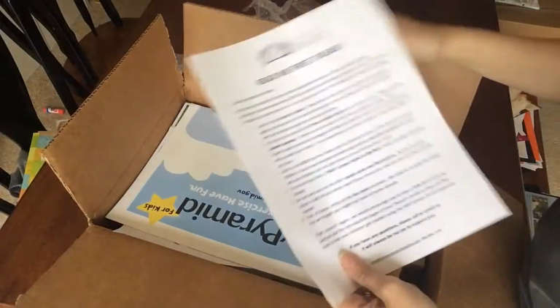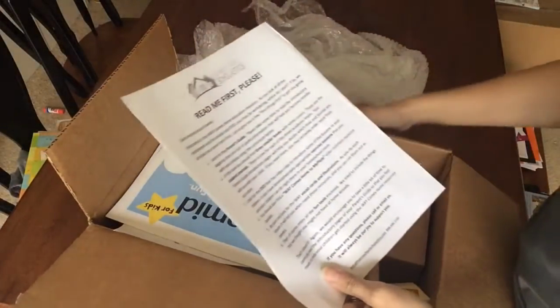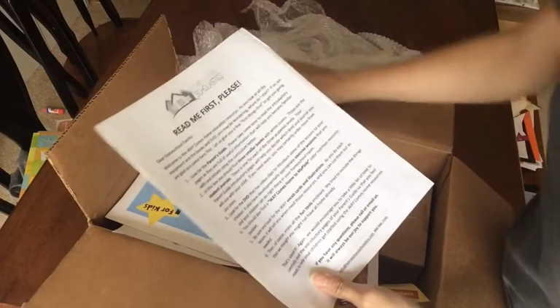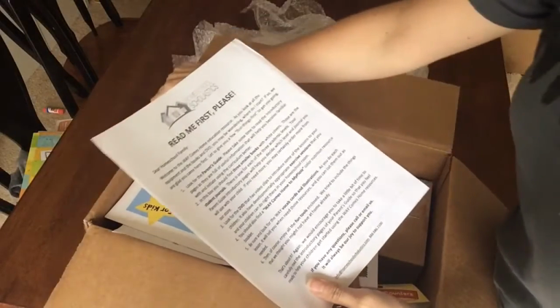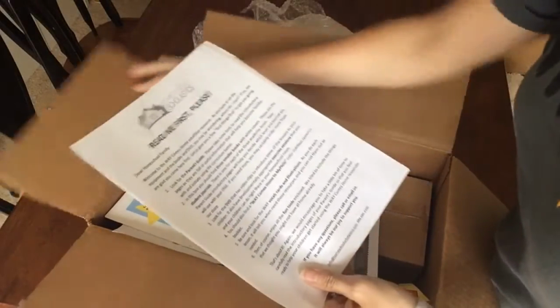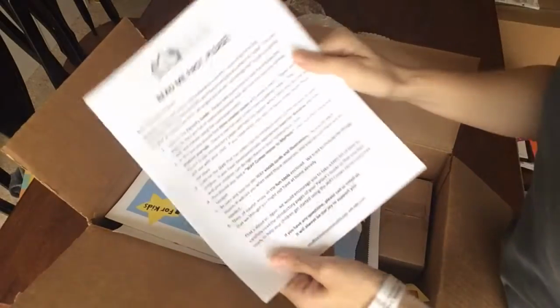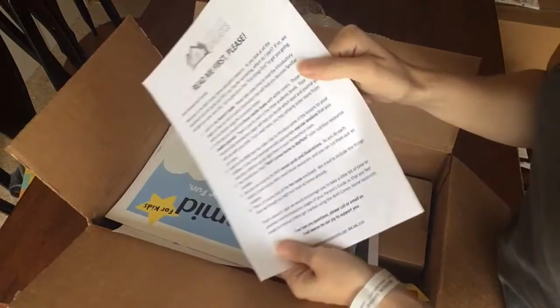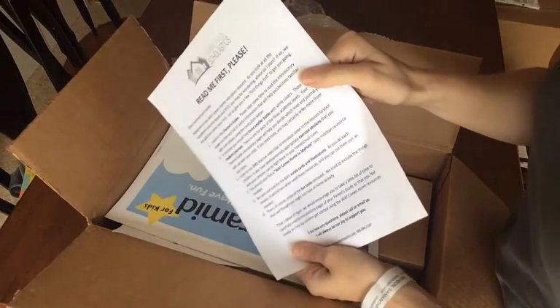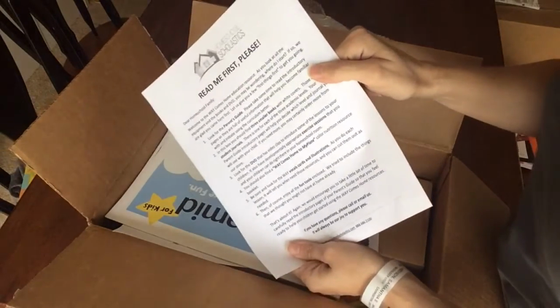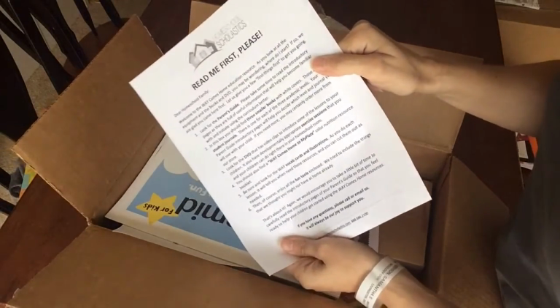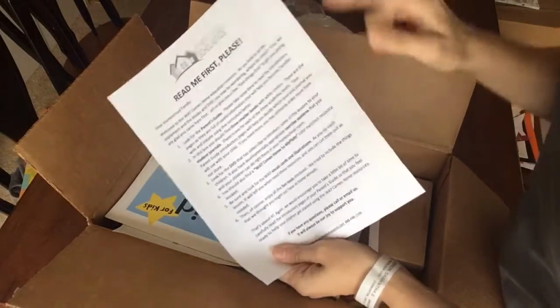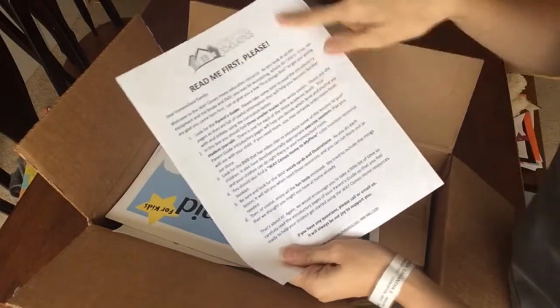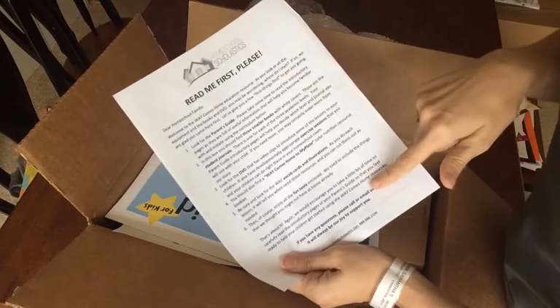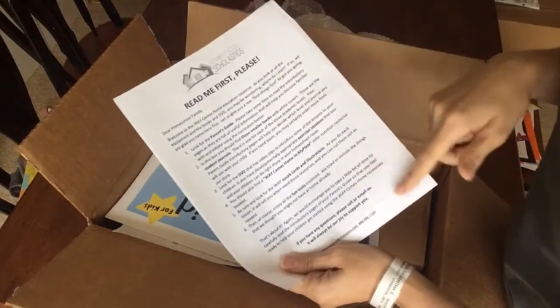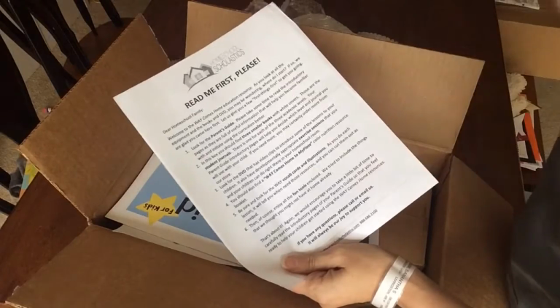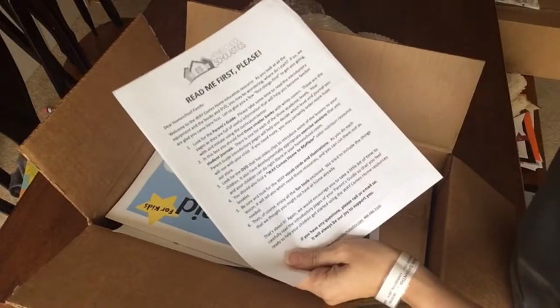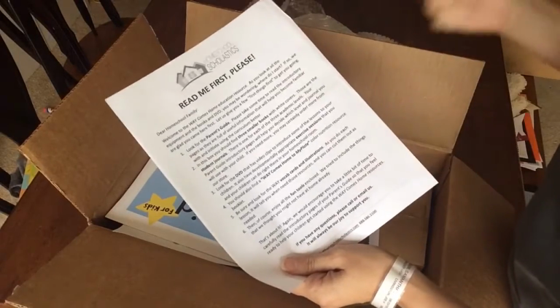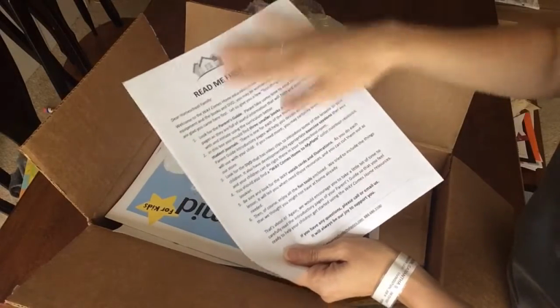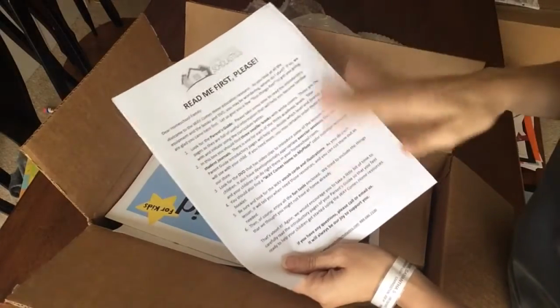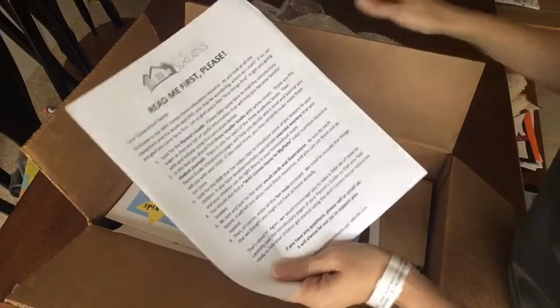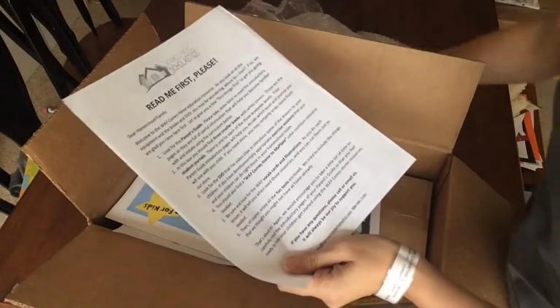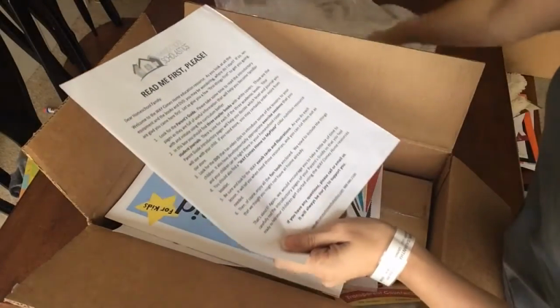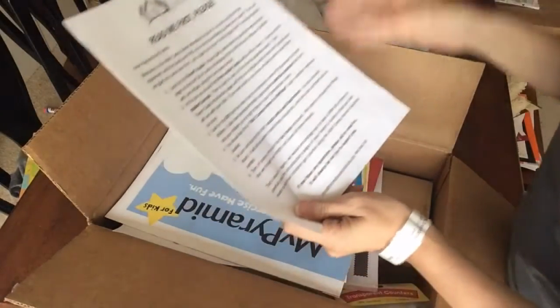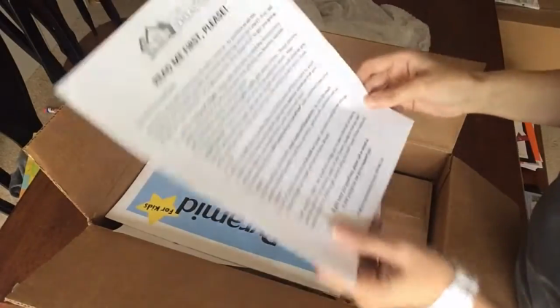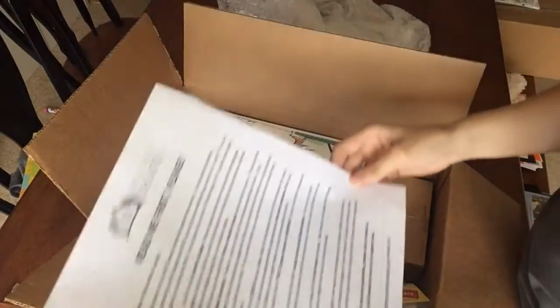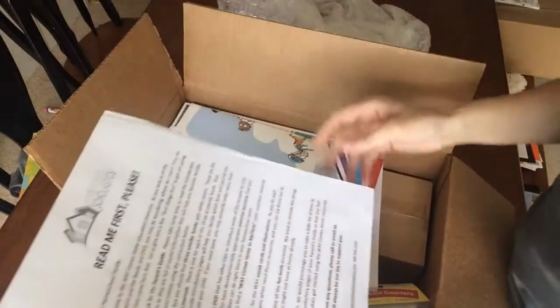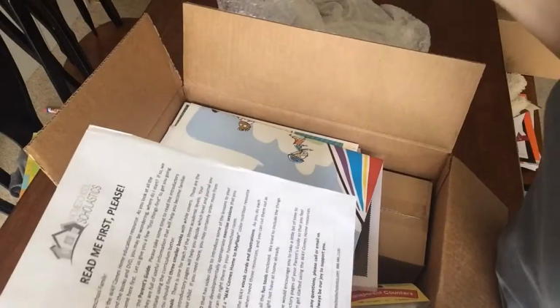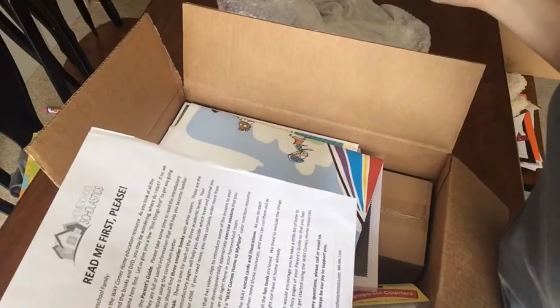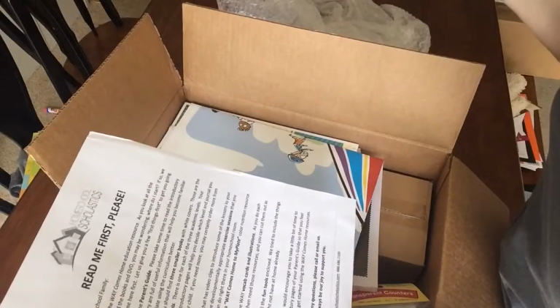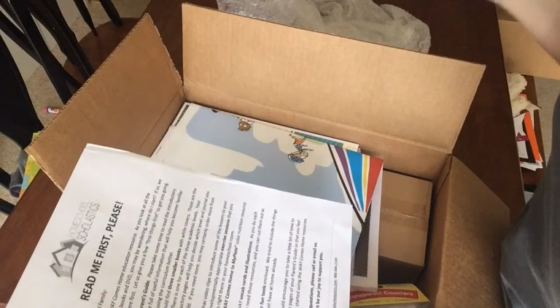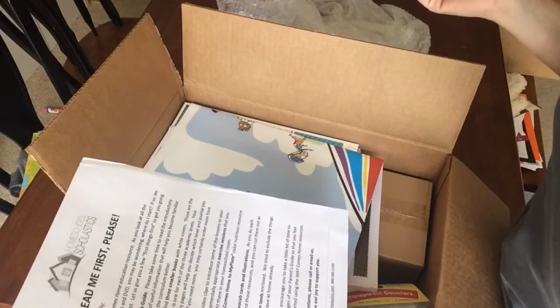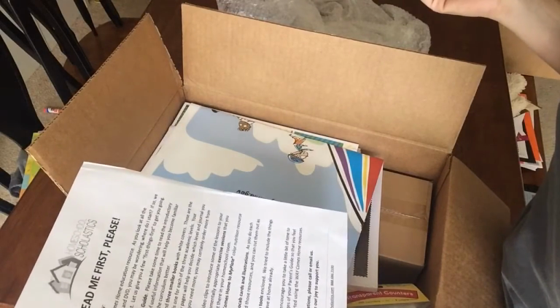First, you get this 'Read Me First' guide, so before I sit down with the kids I'm going to go over all of this. It says look for an appearance guide and you'll find three smaller books.